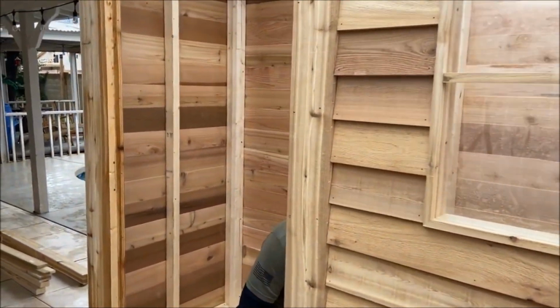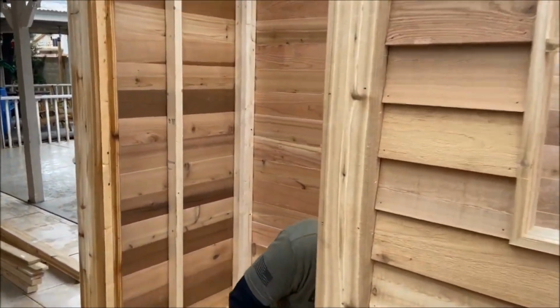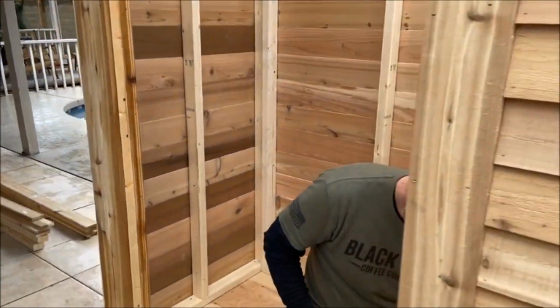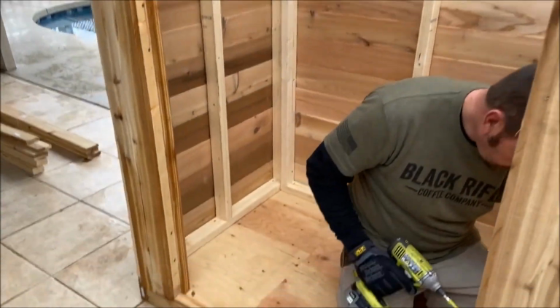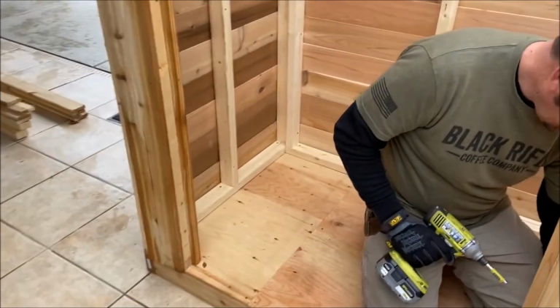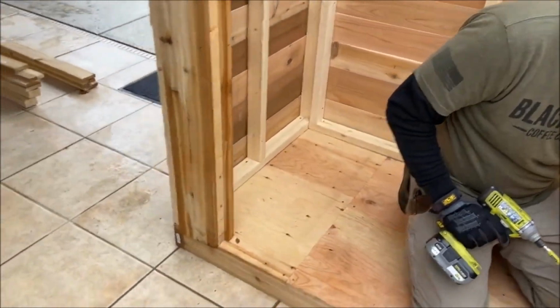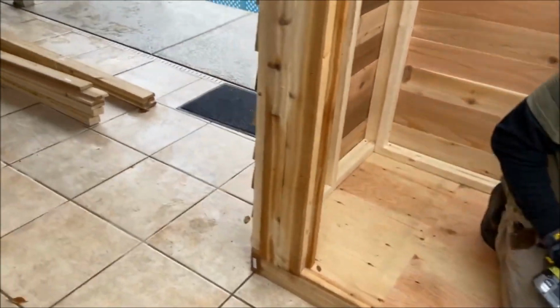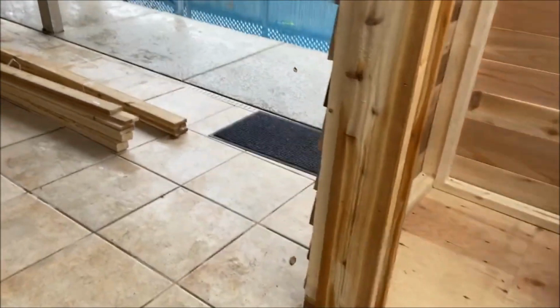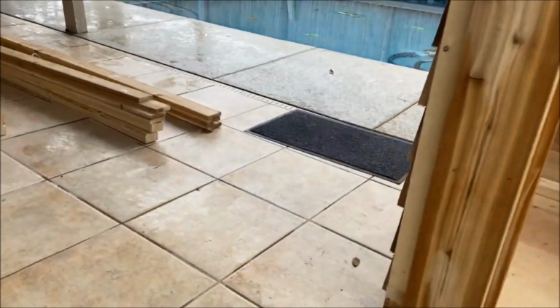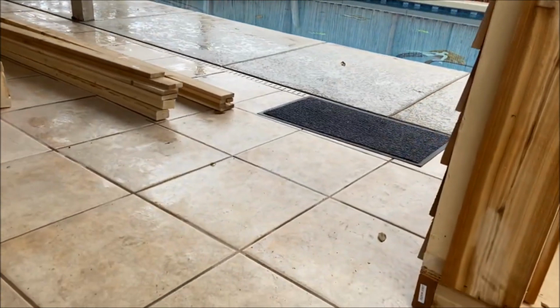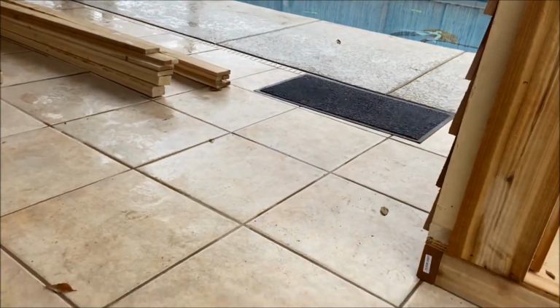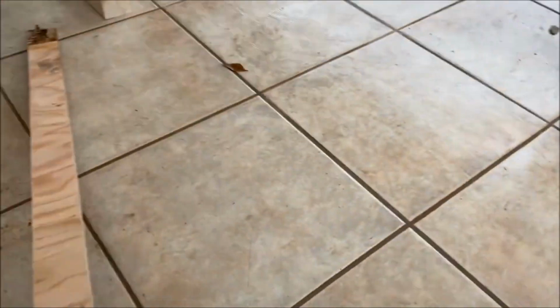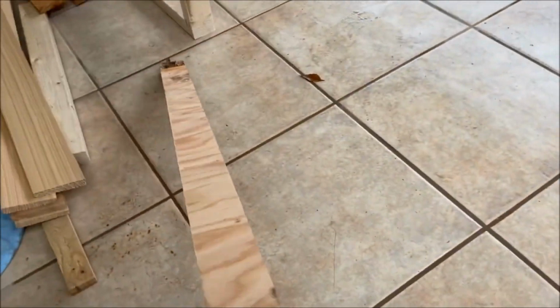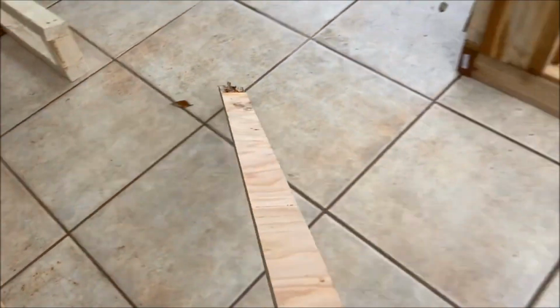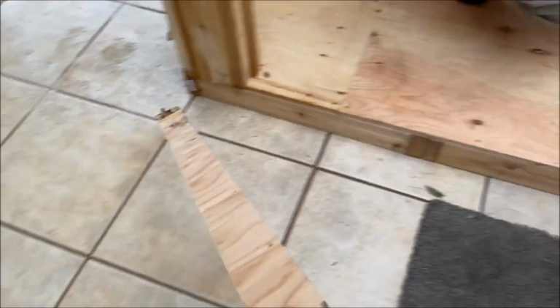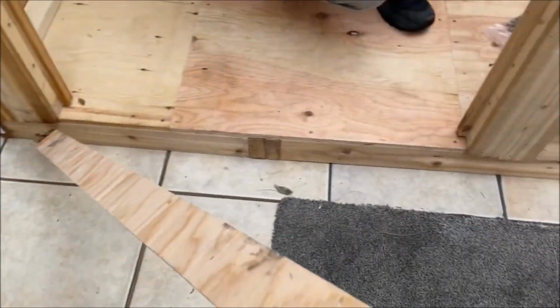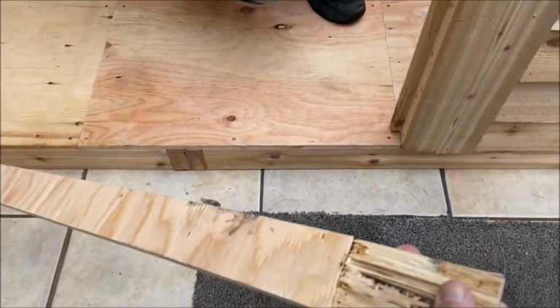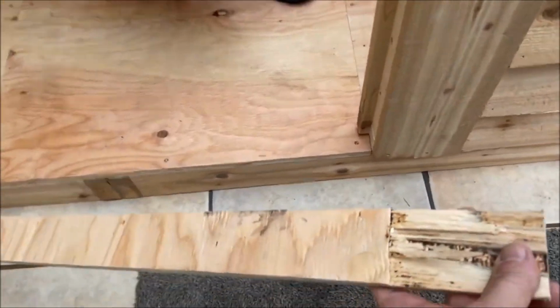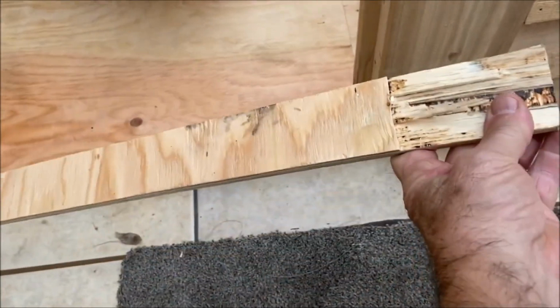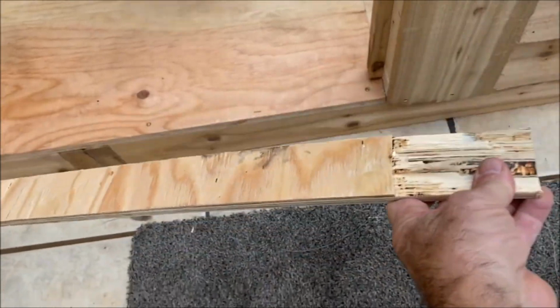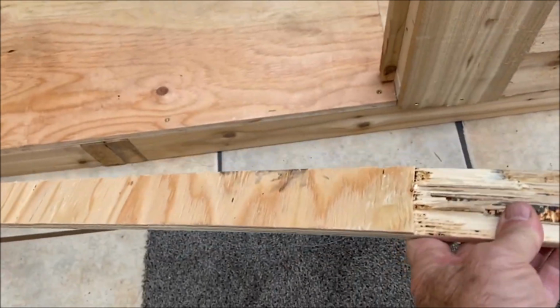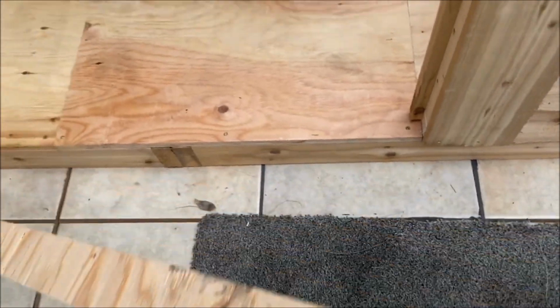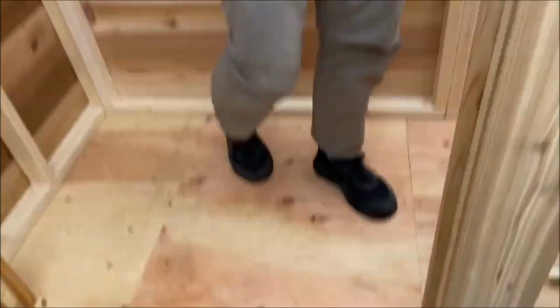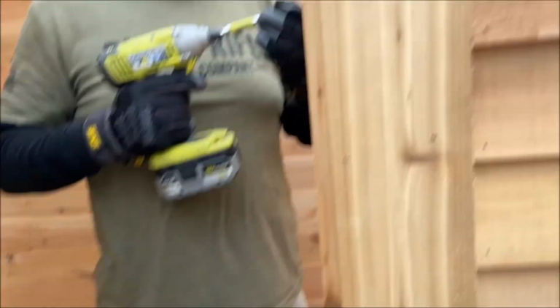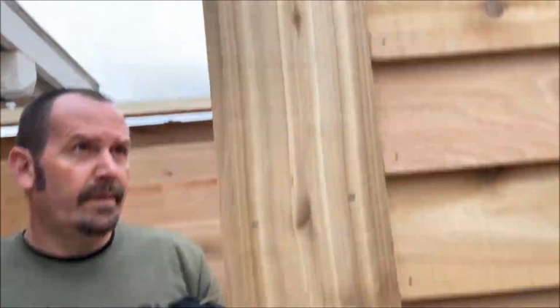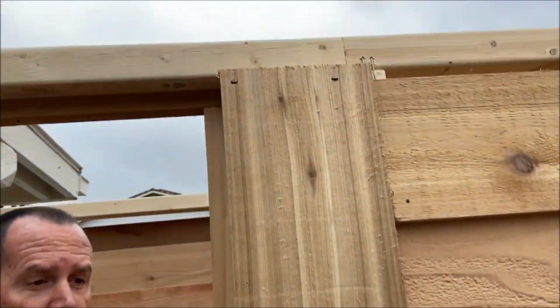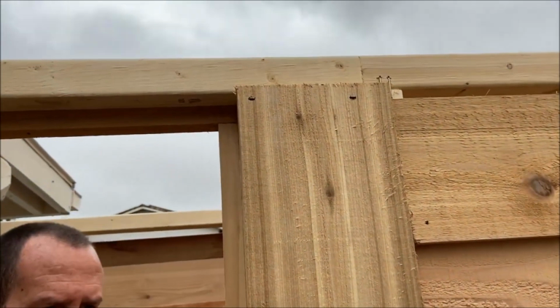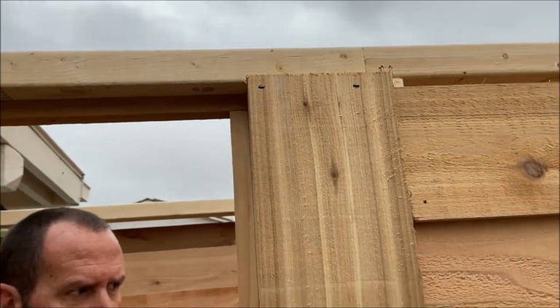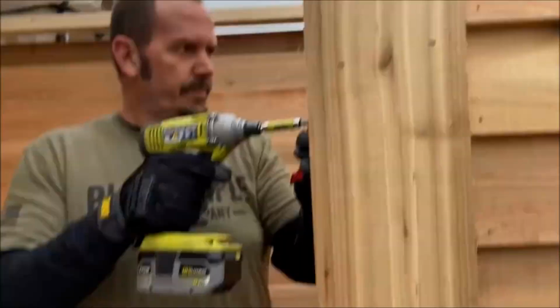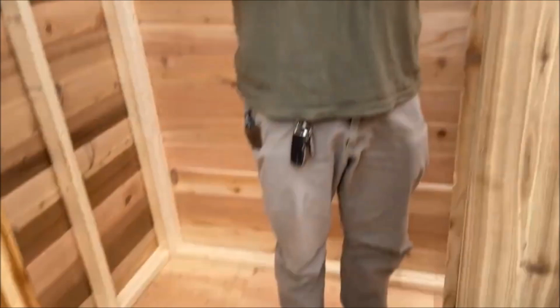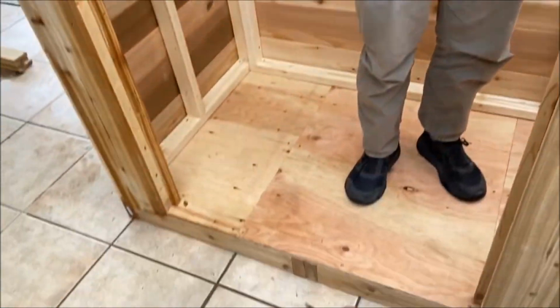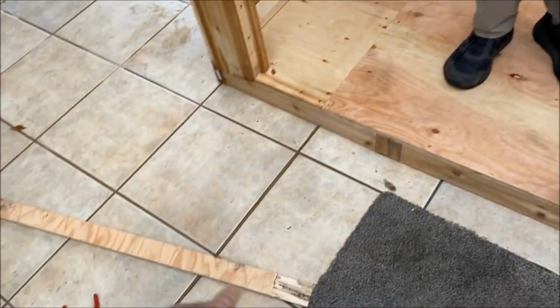This is the door frame. We had to take a piece off the bottom — it was there to hold it for shipping — and if you didn't take it off, it wouldn't line up on top. So we took that bottom piece off.